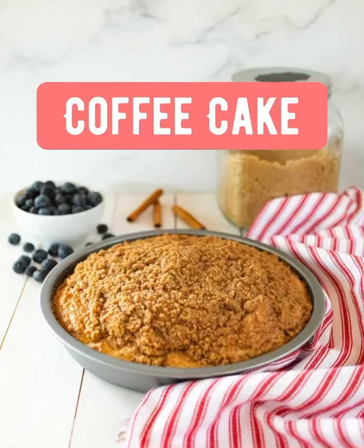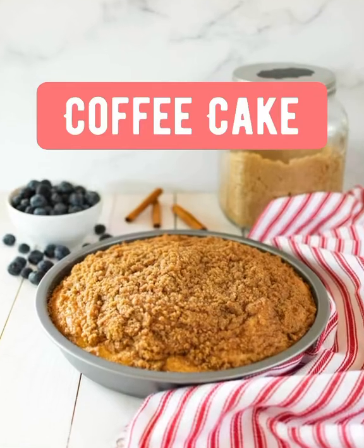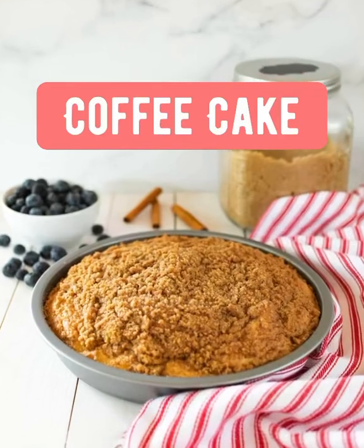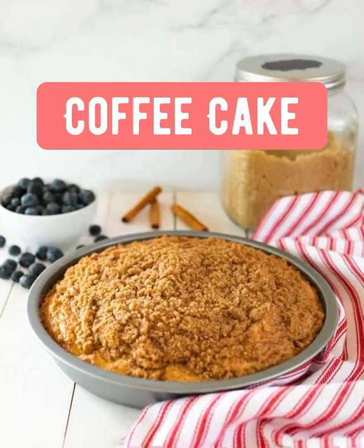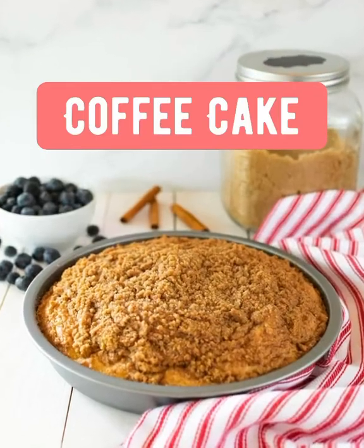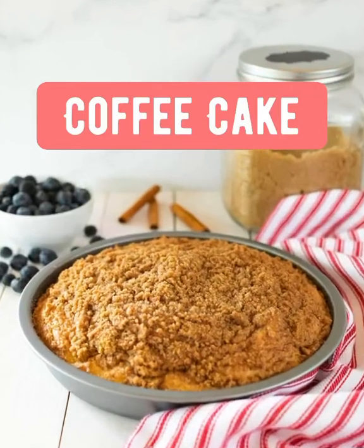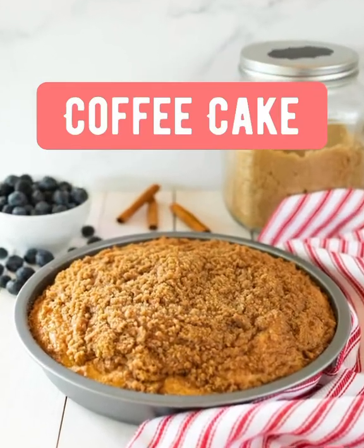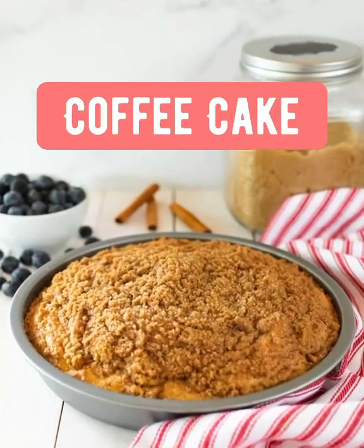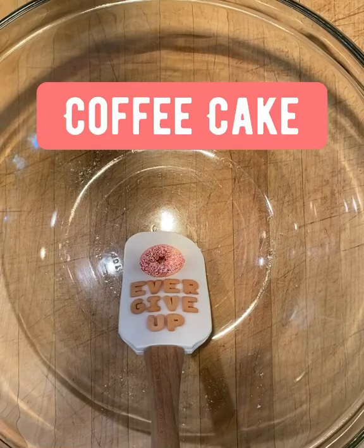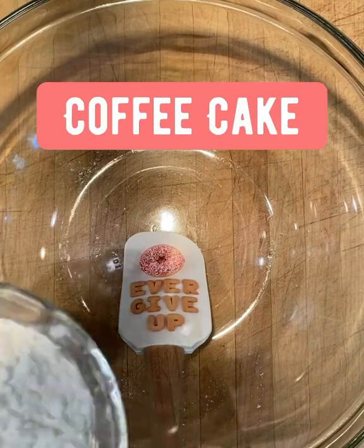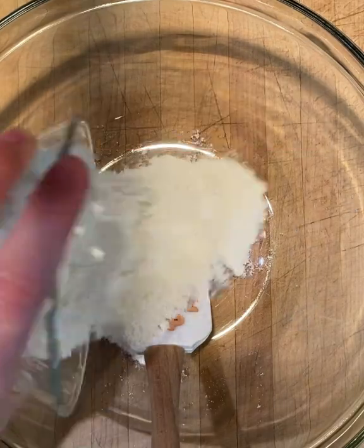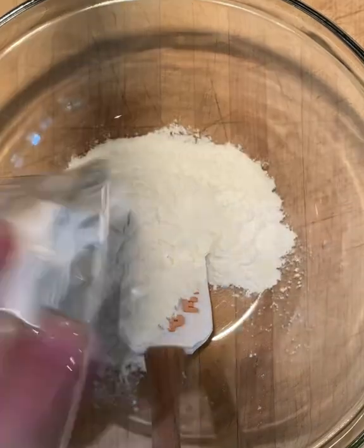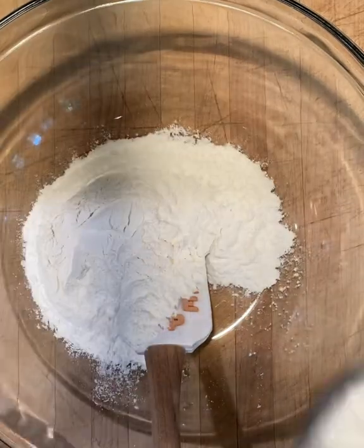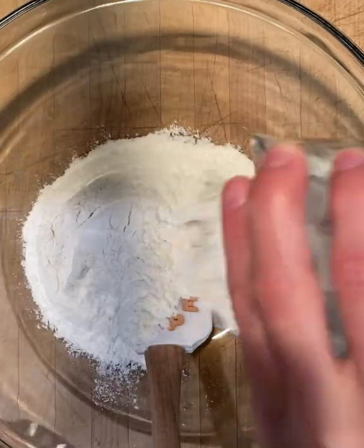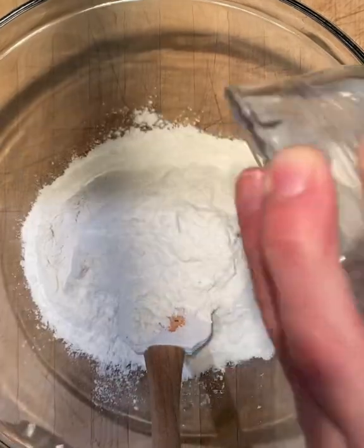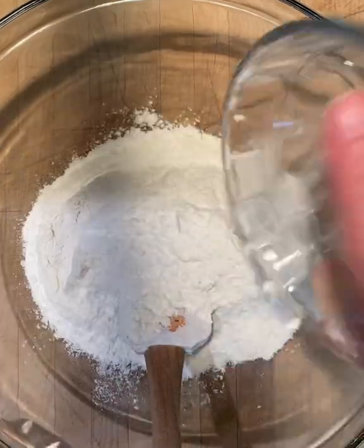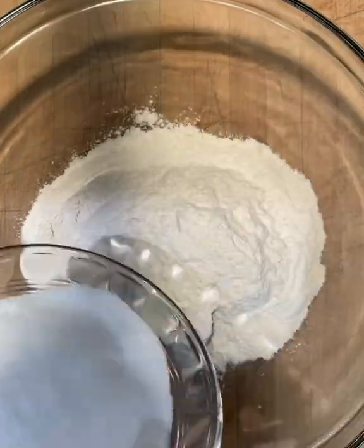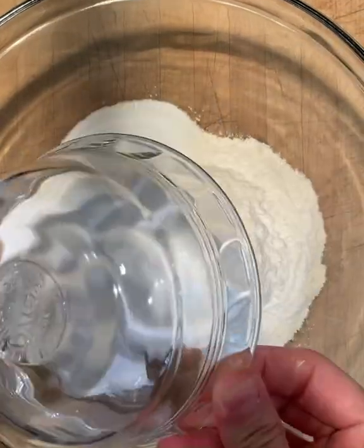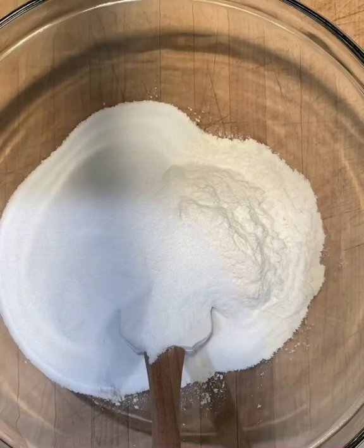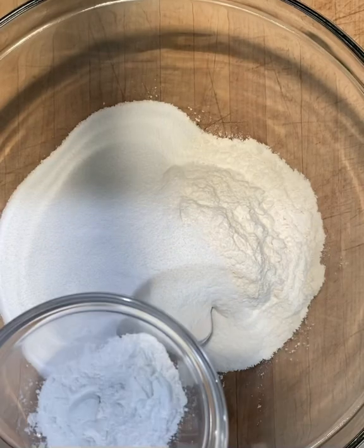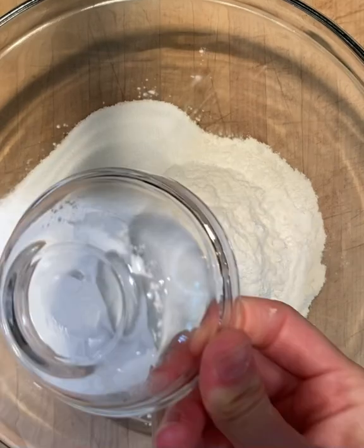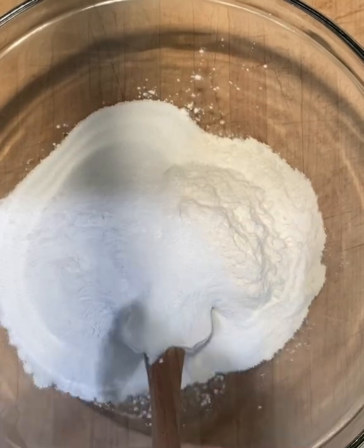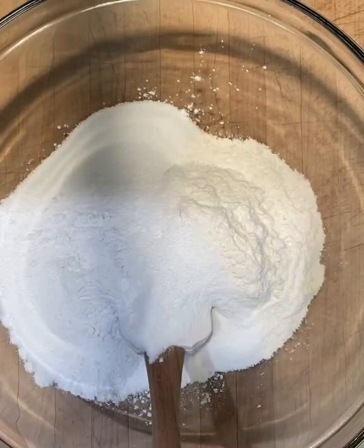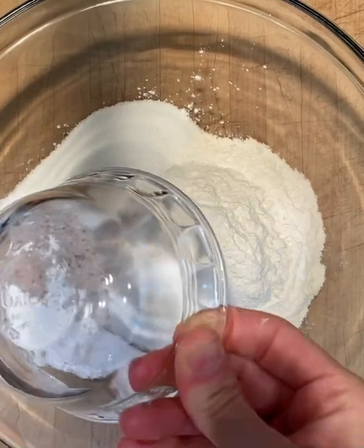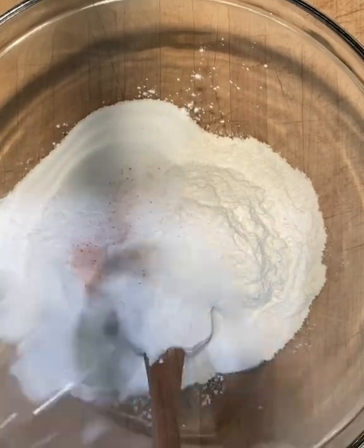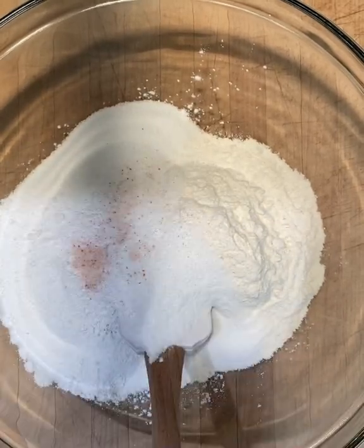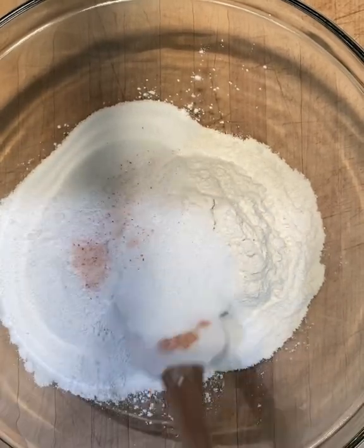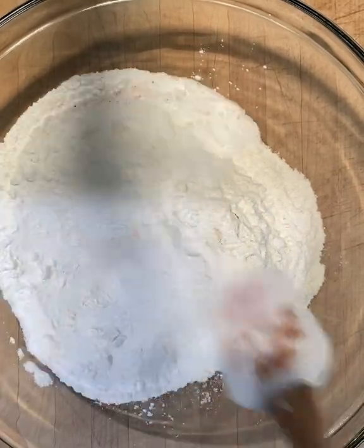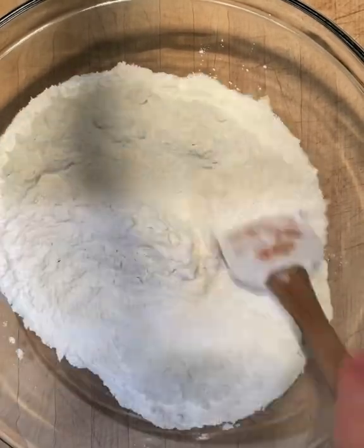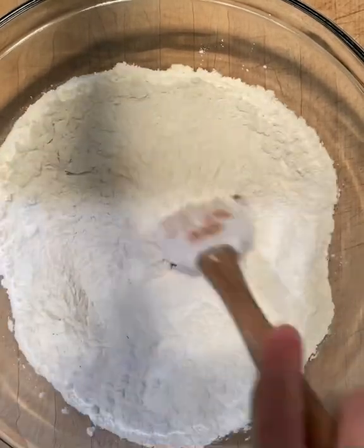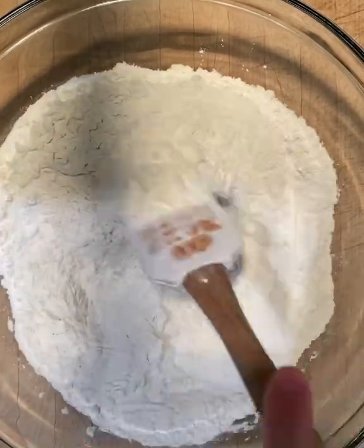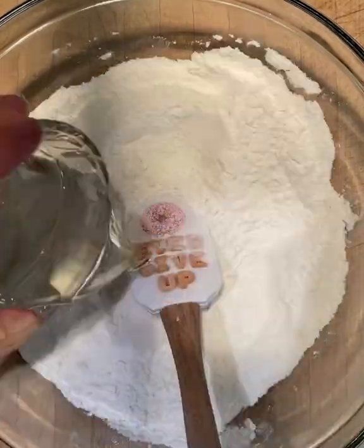This recipe for coffee cake is so good and so easy. Start with all-purpose flour, then we'll add sugar, baking powder, and salt, and give that a stir.